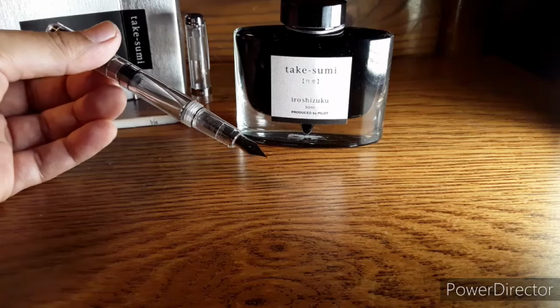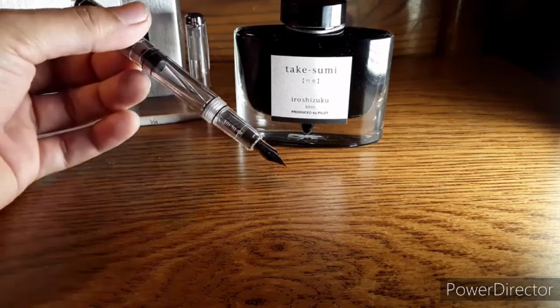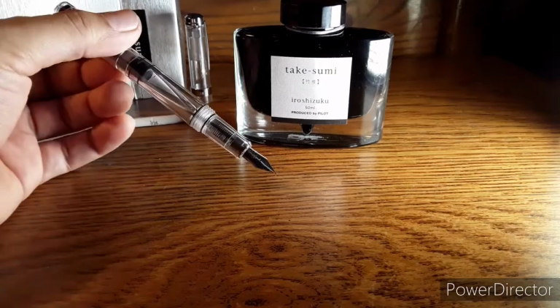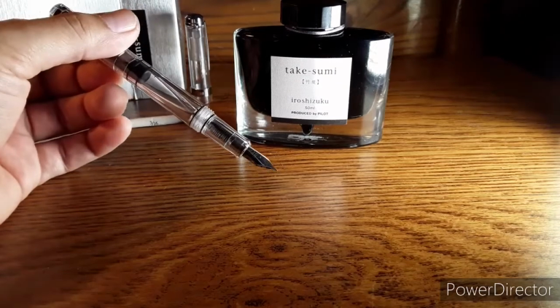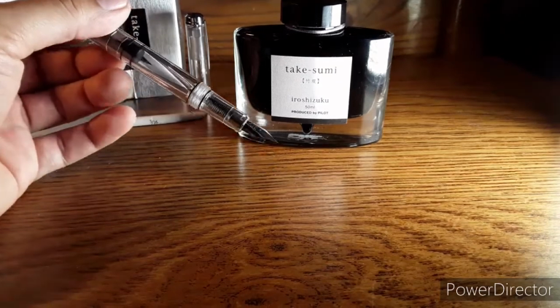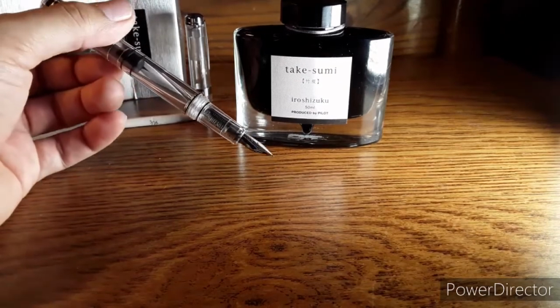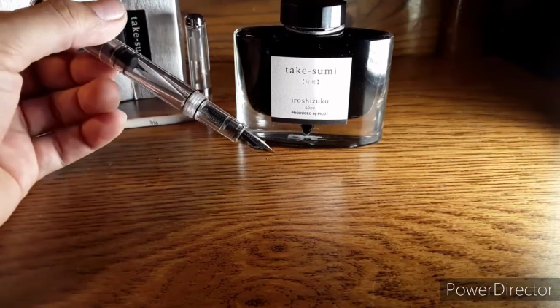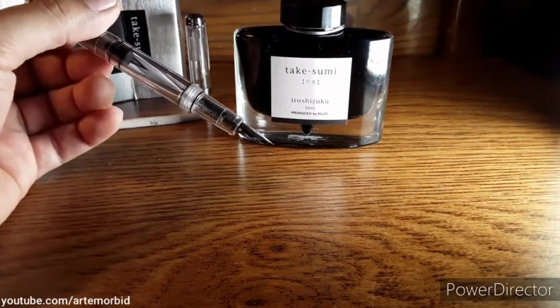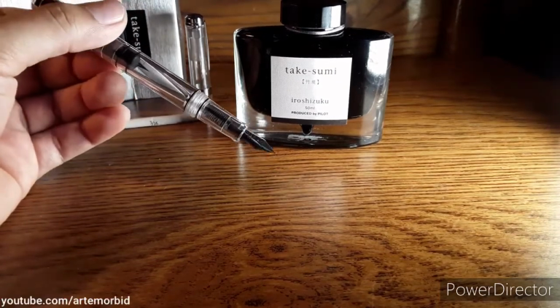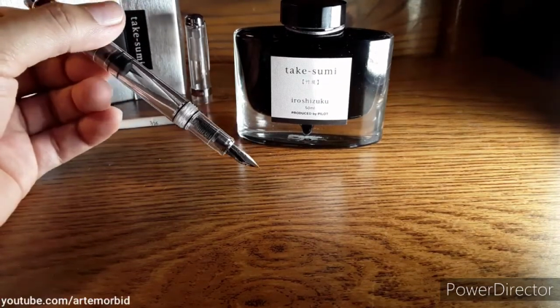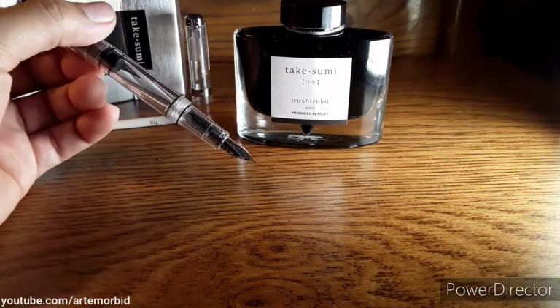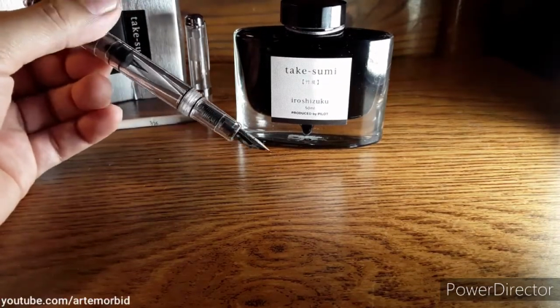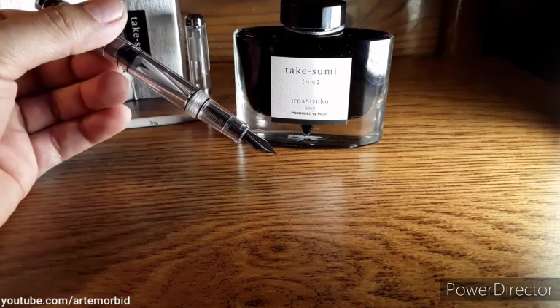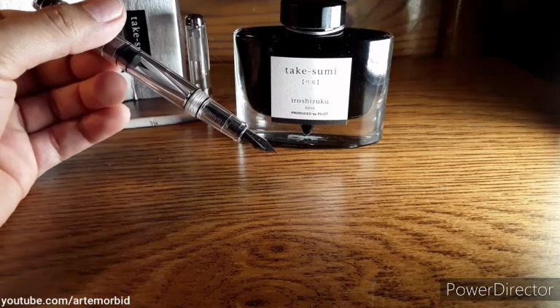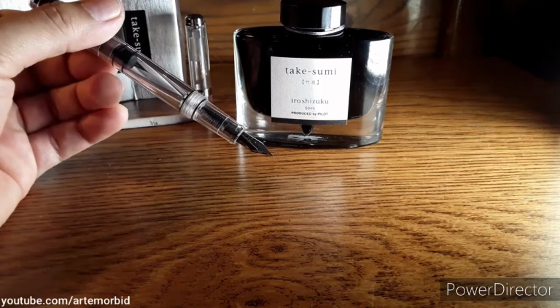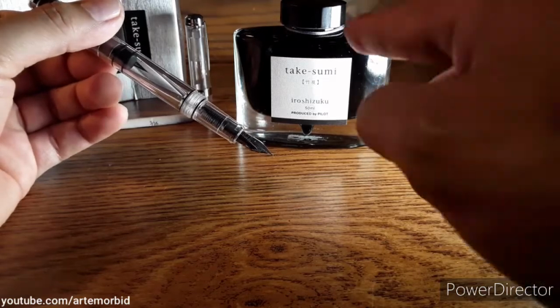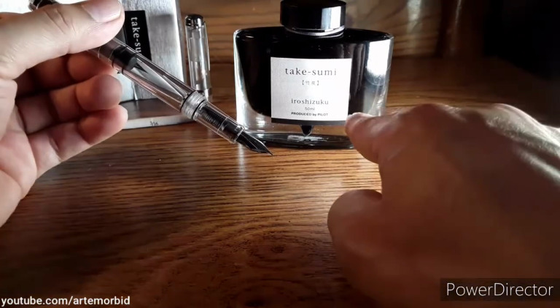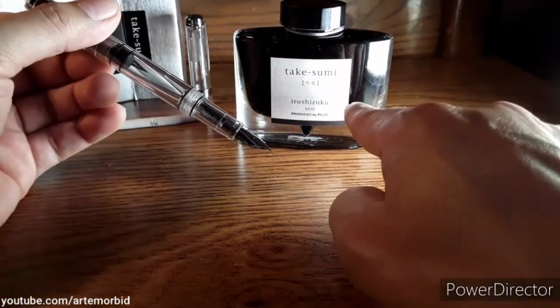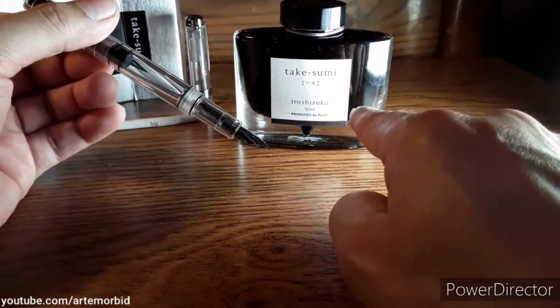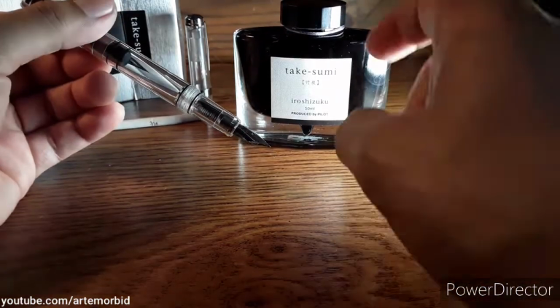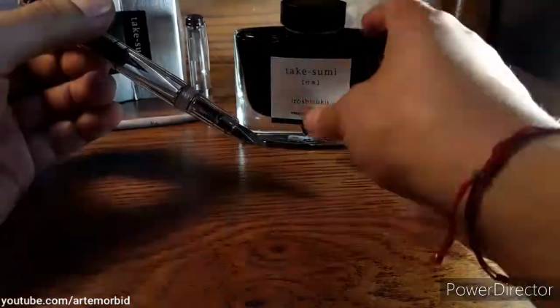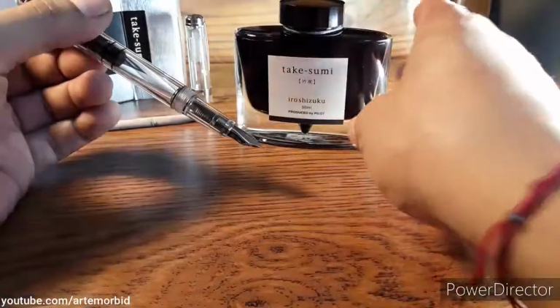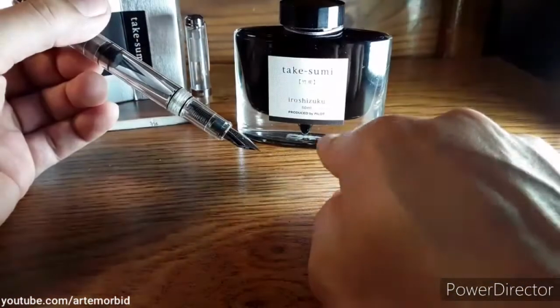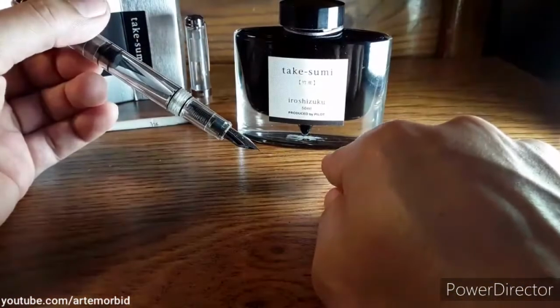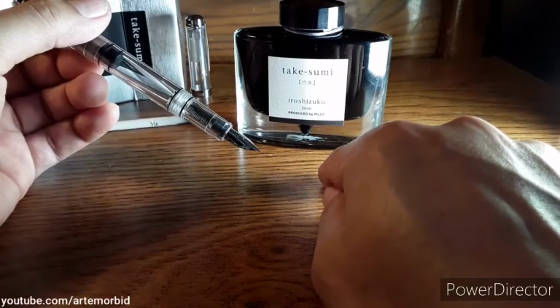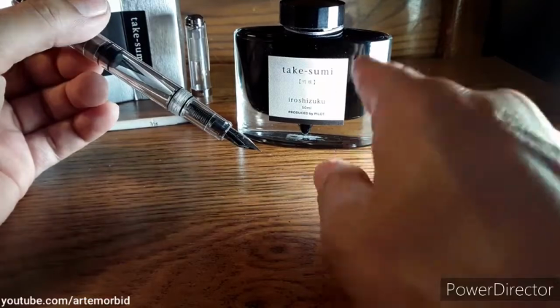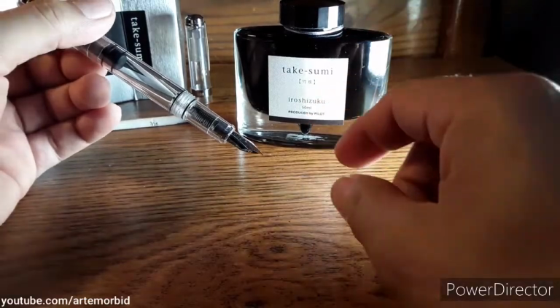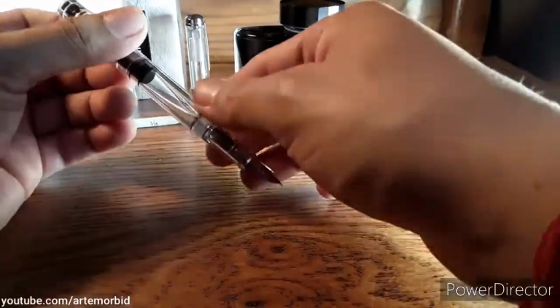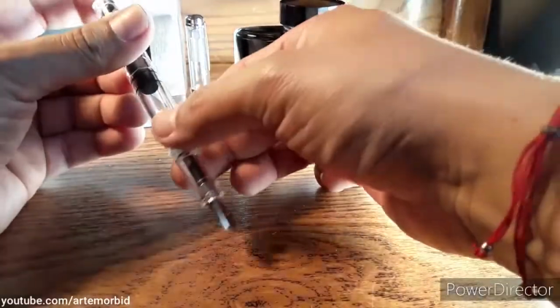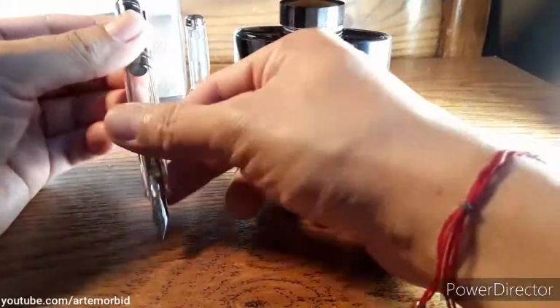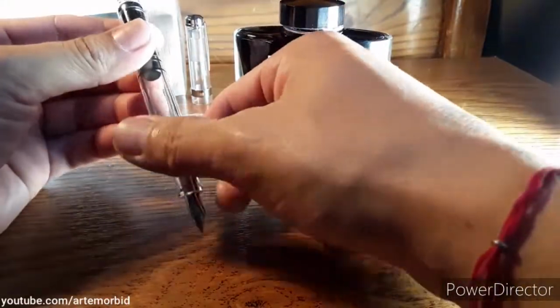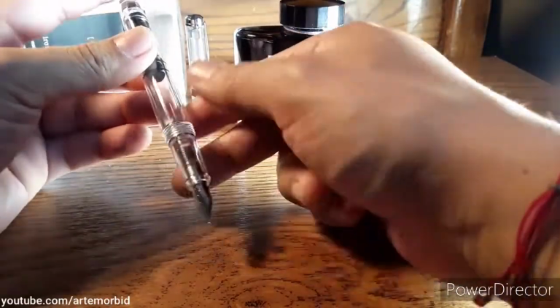Hey guys, in this video I'm going to show you how to load your Wing Sung fountain pen with some fountain pen ink. This is Tsurumi Pilot ink, so let's take a look.